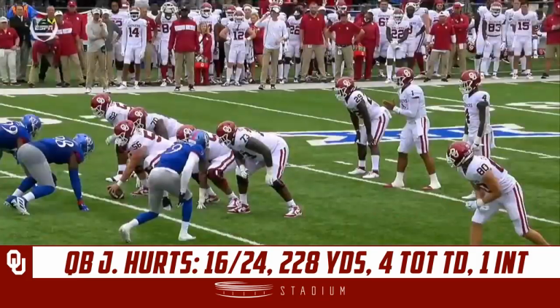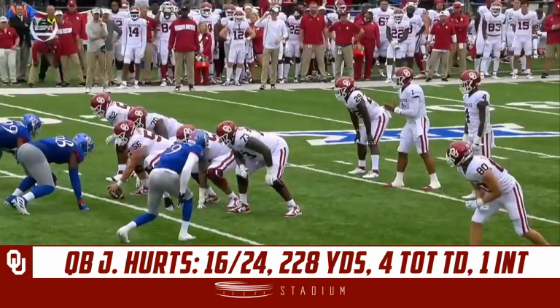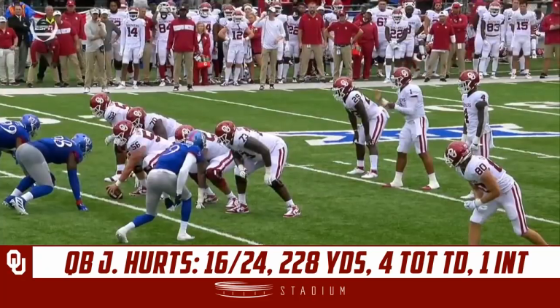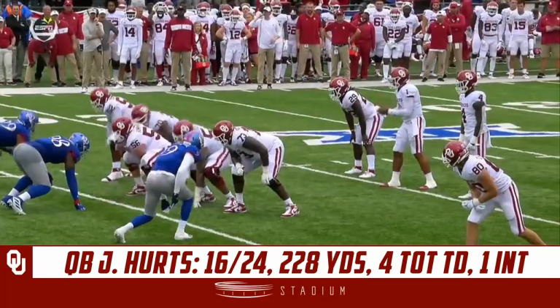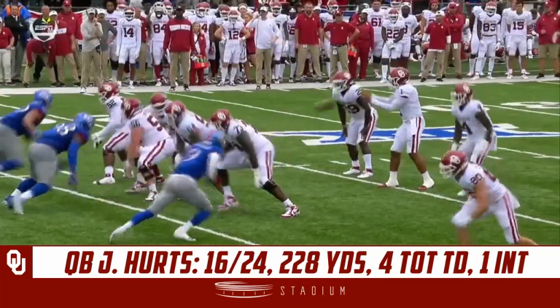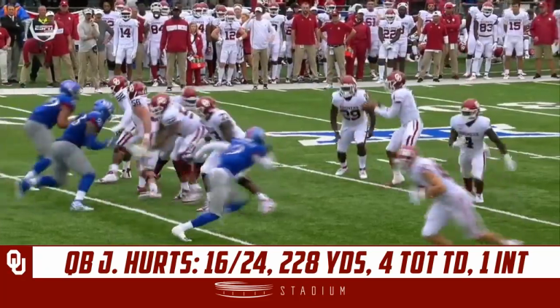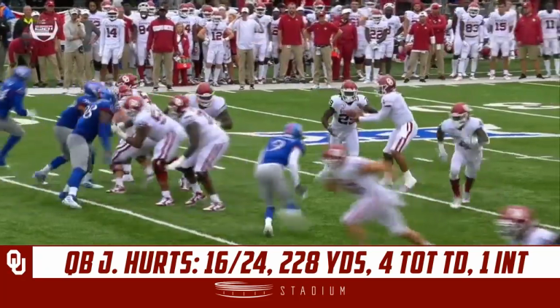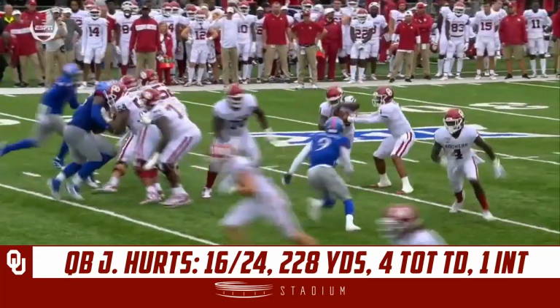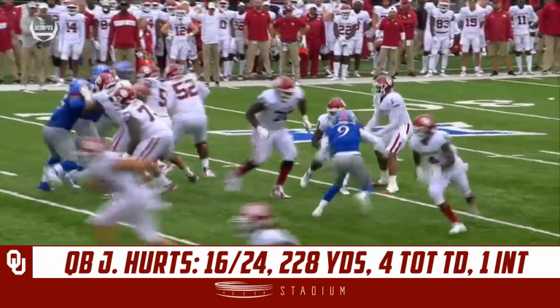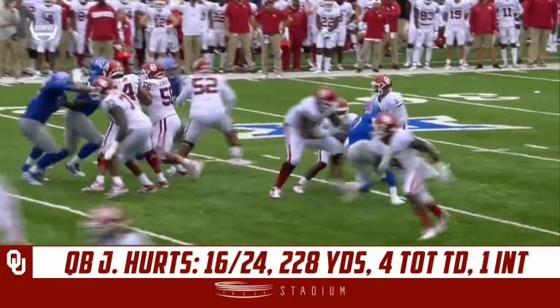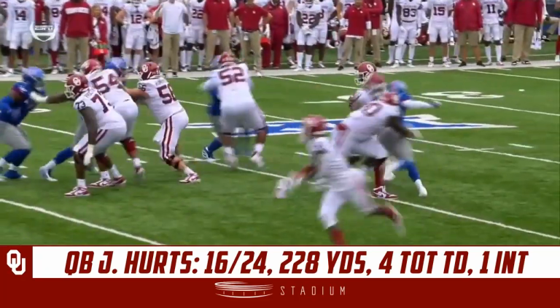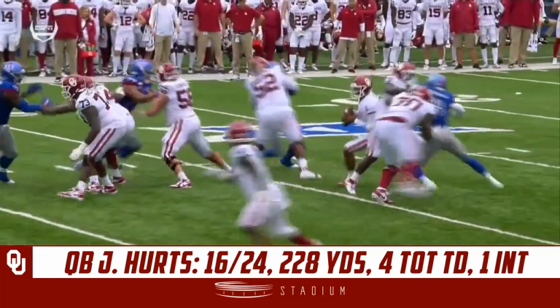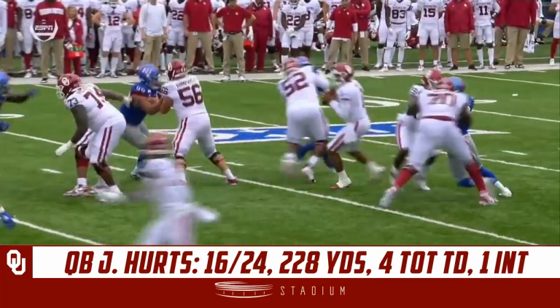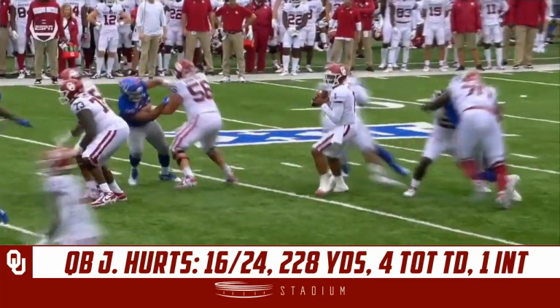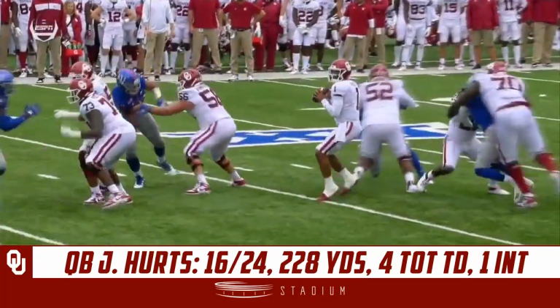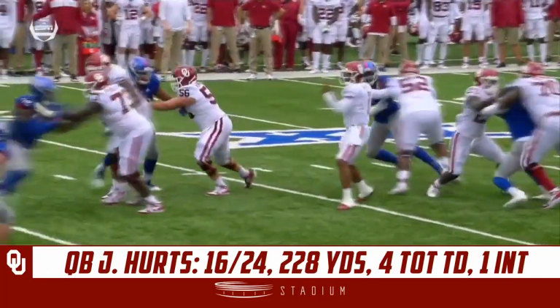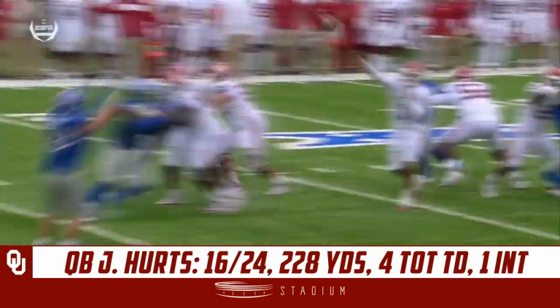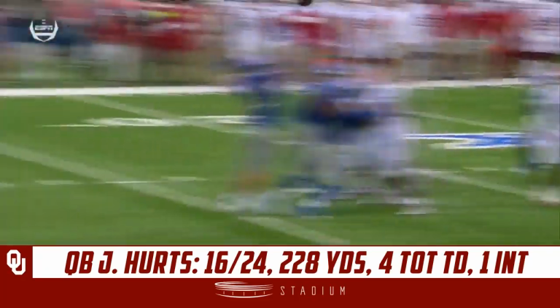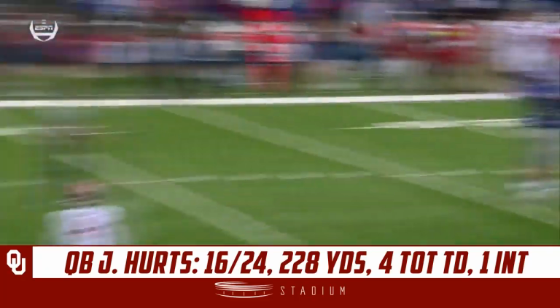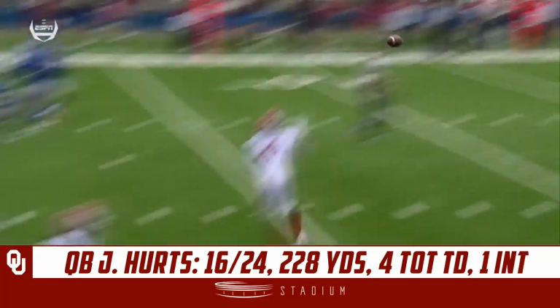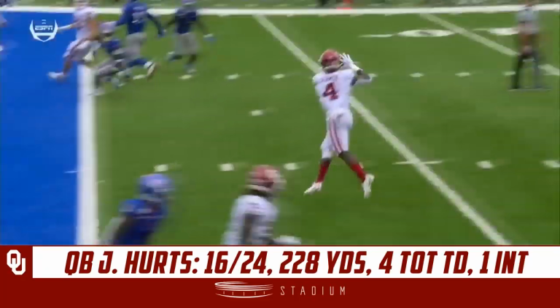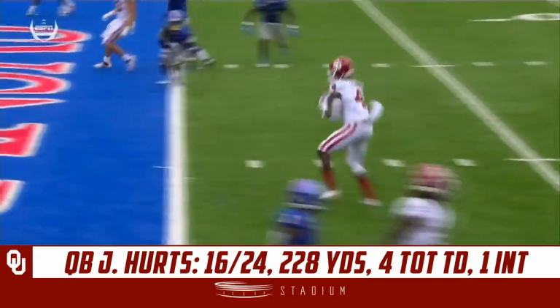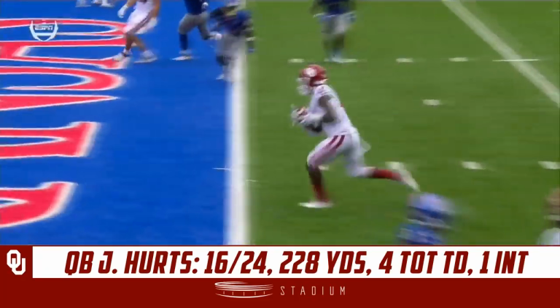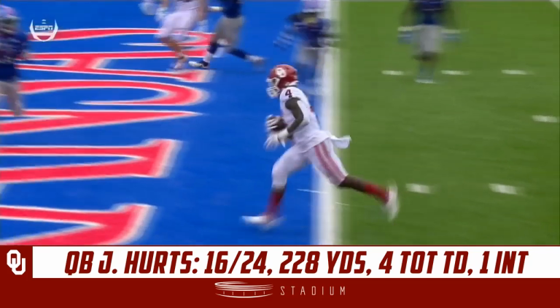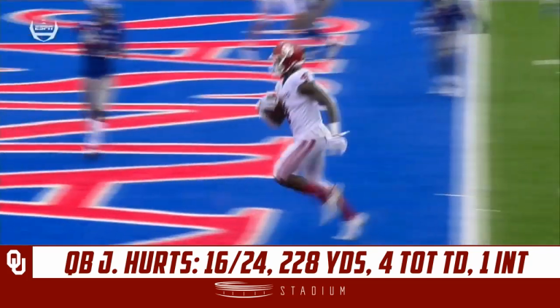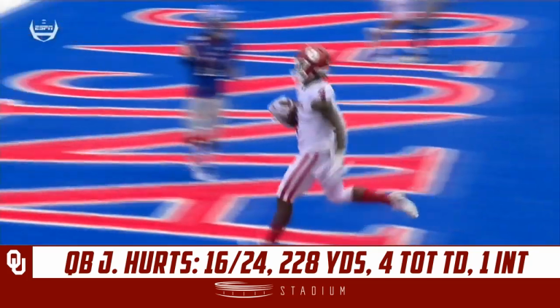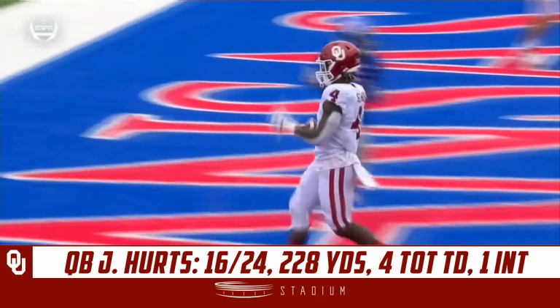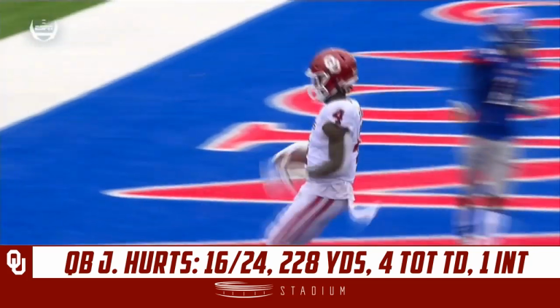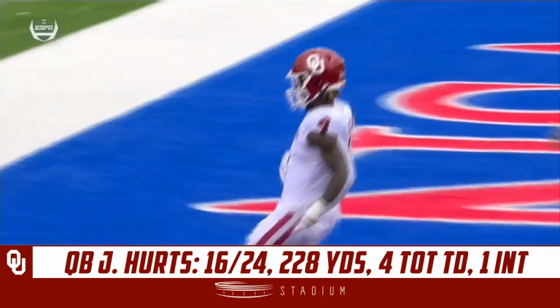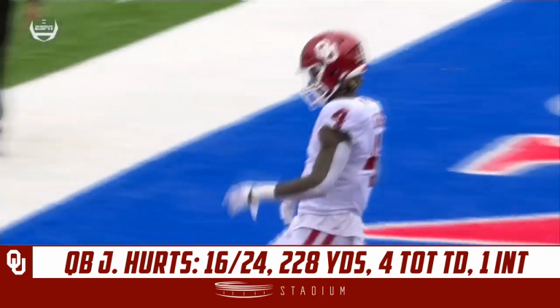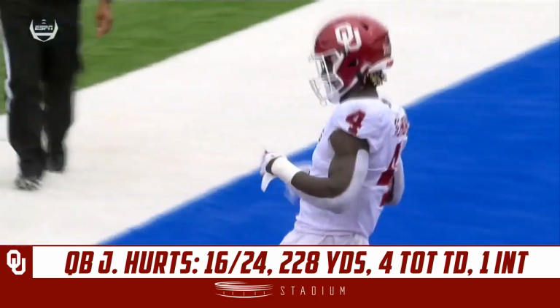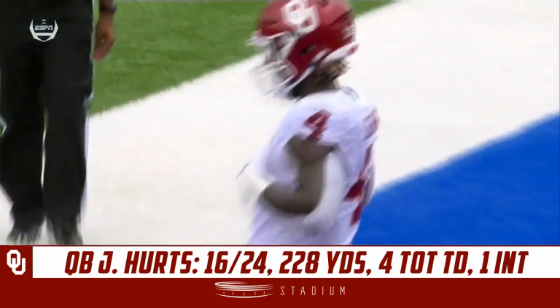One accounted for this year. You're gonna see Calcaterra run a little post and they're gonna run the wheel right around it and nobody accounts for it.